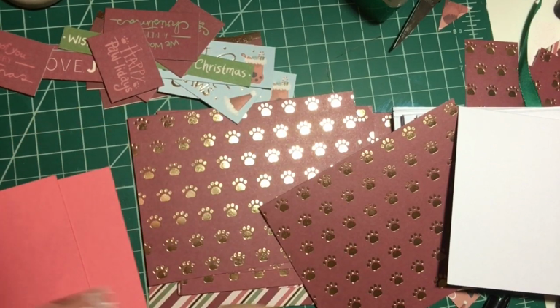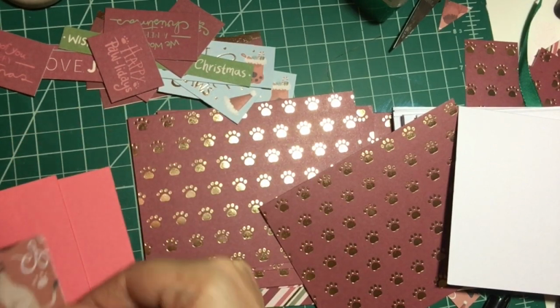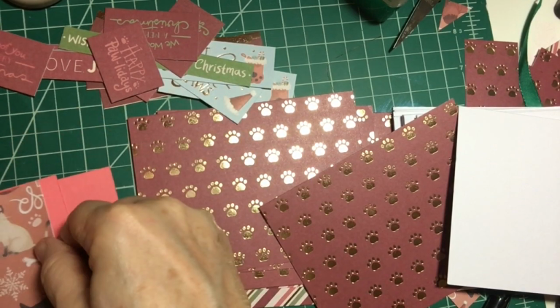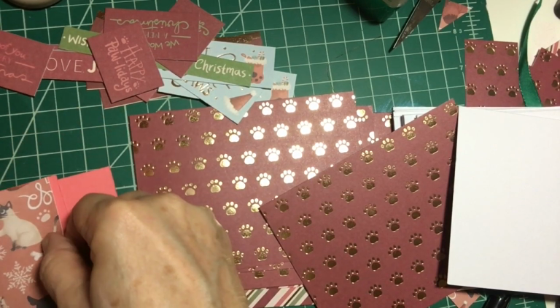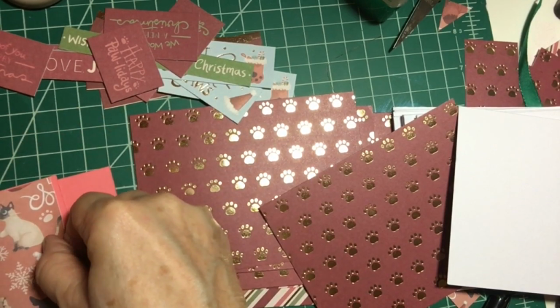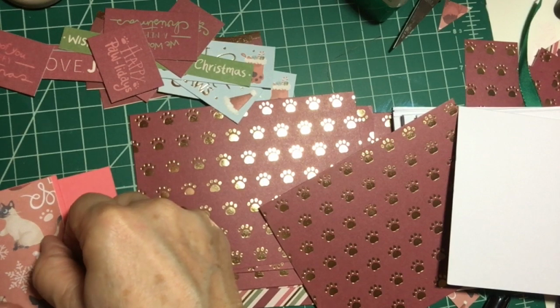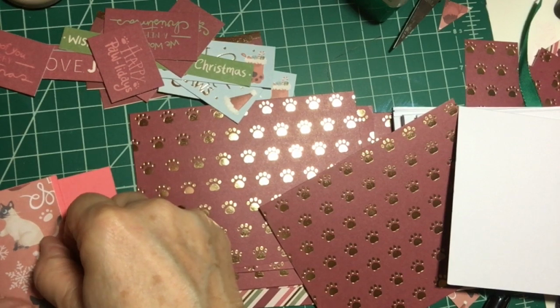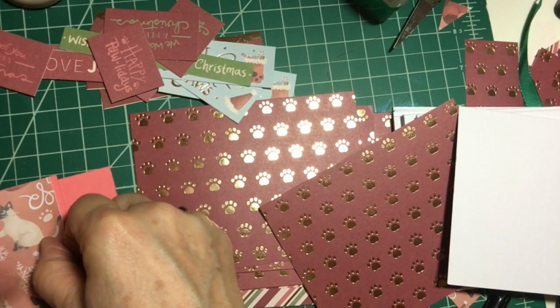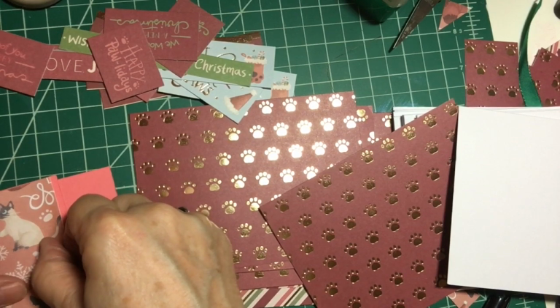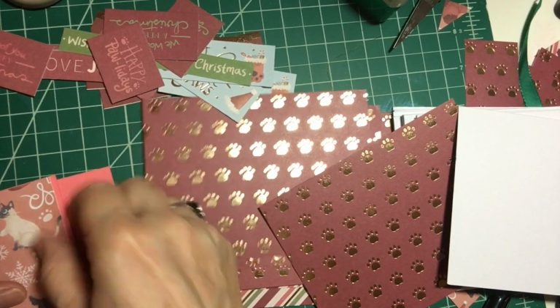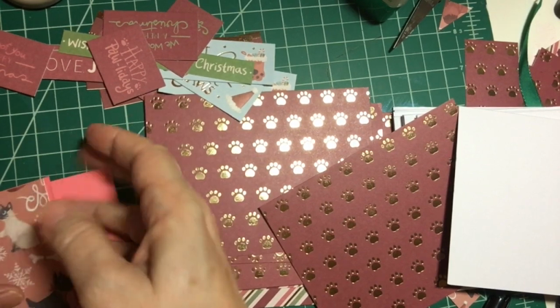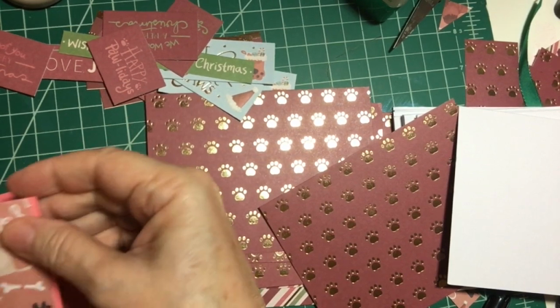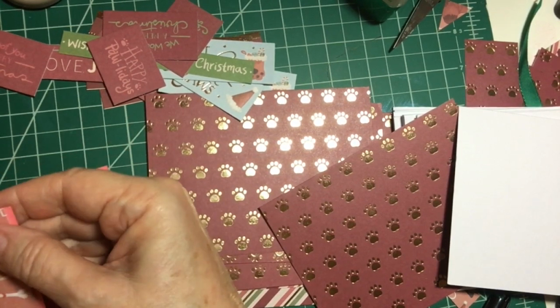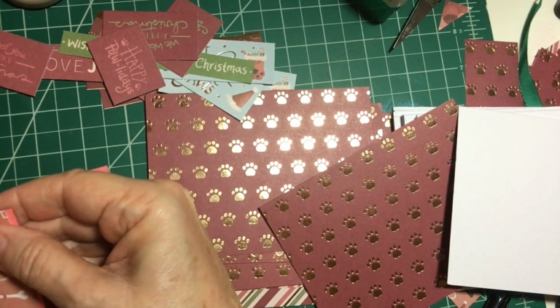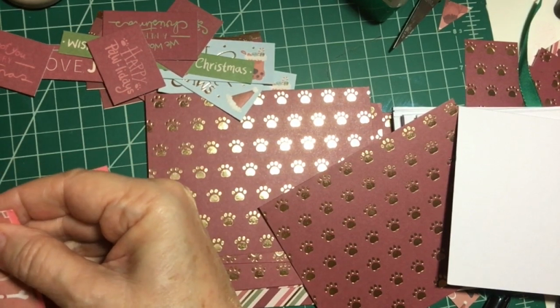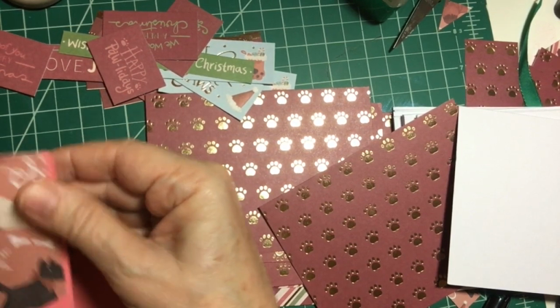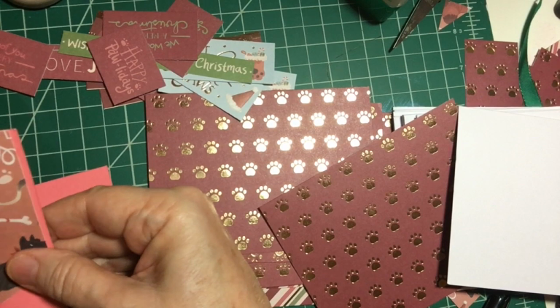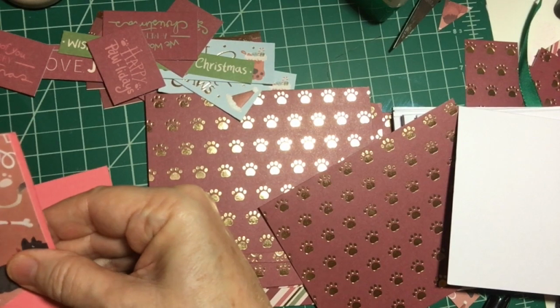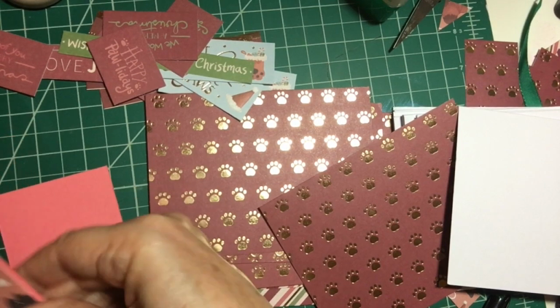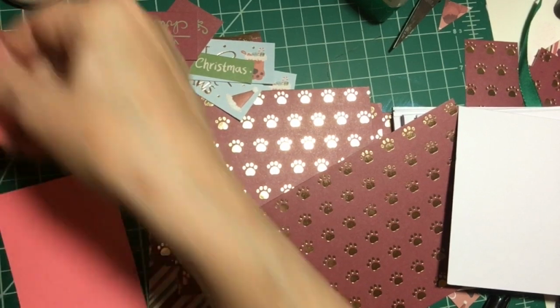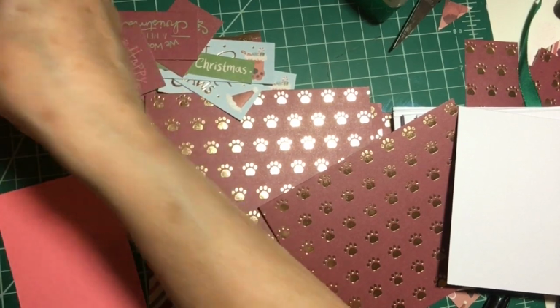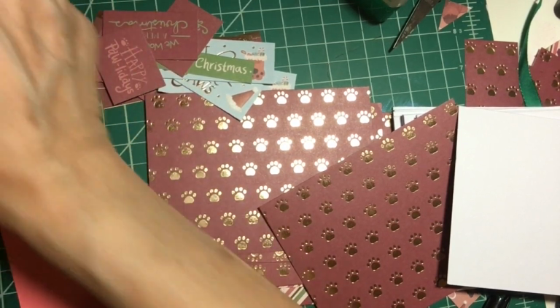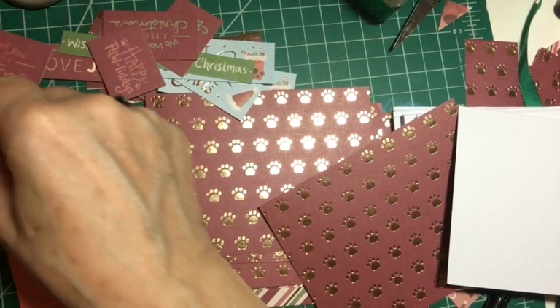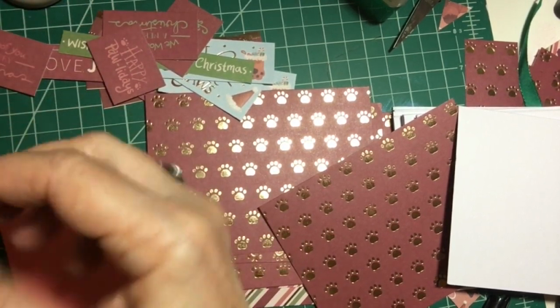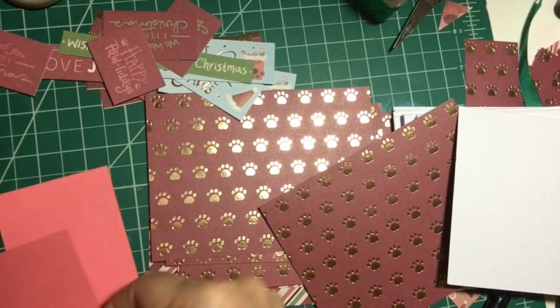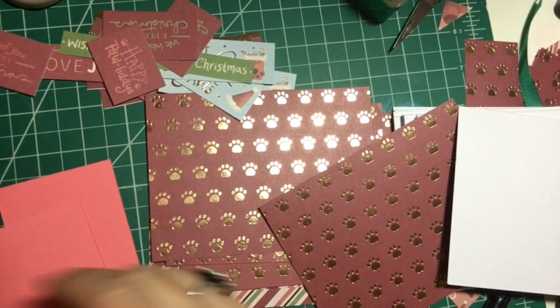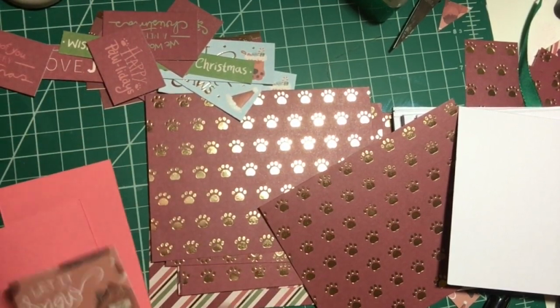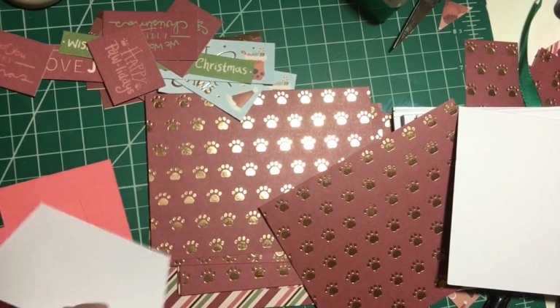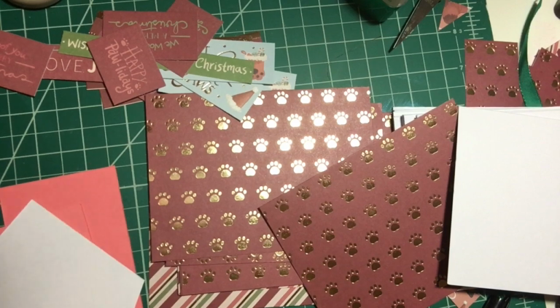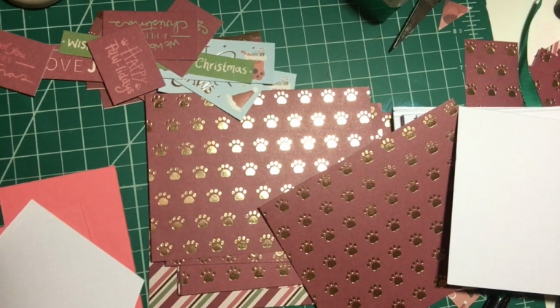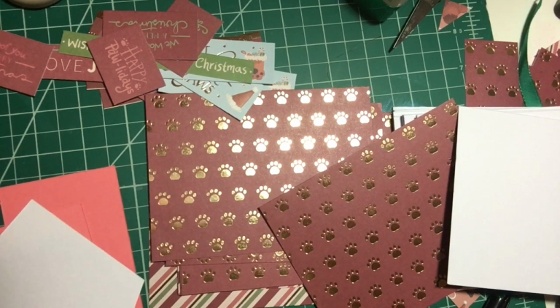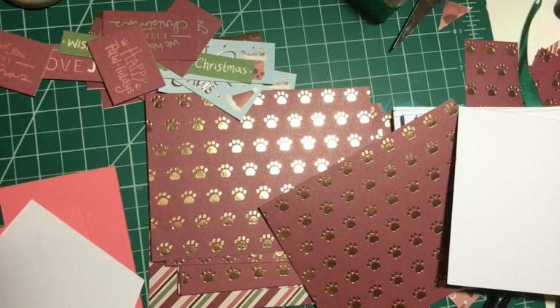I had an extra piece that I can use instead of that little bitty one, so yay for small miracles! That worked out really well.